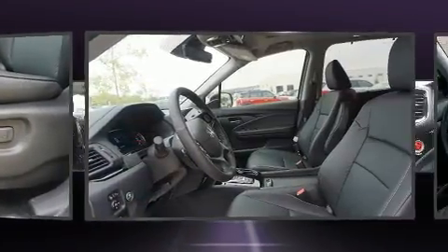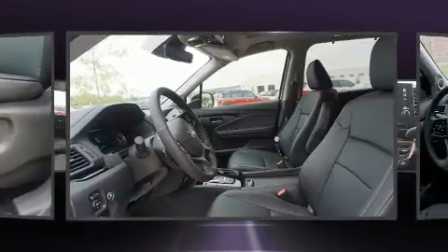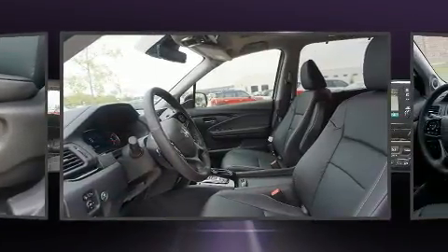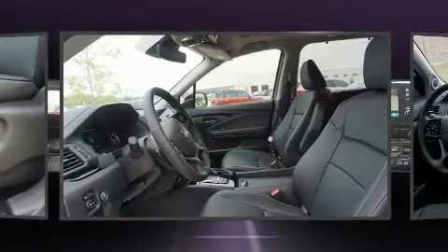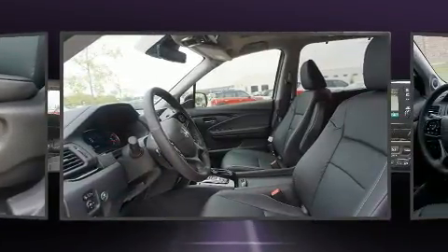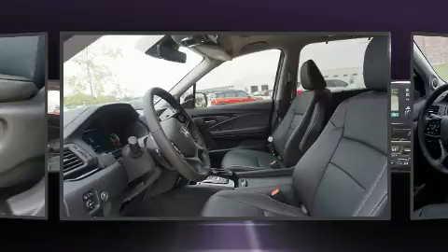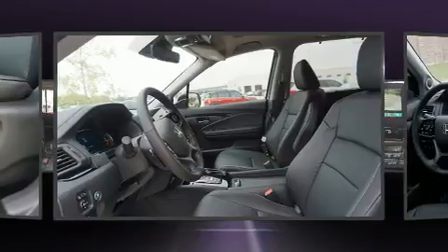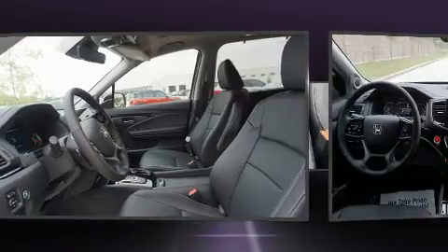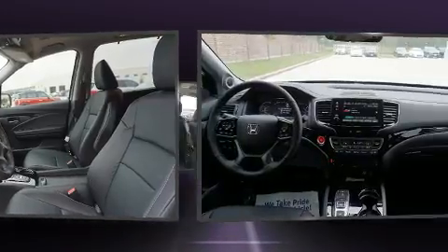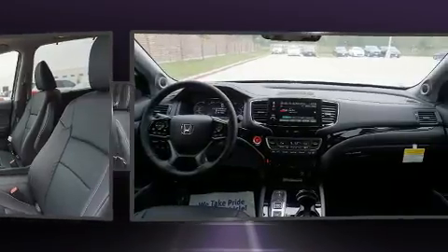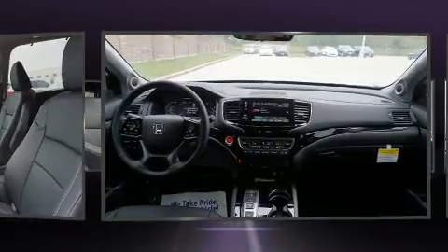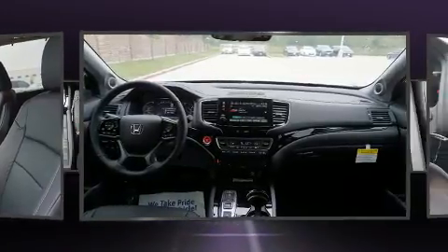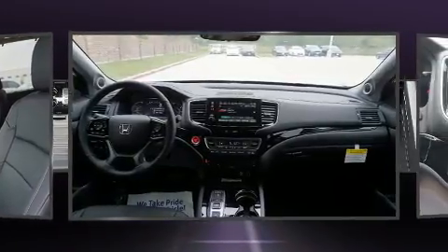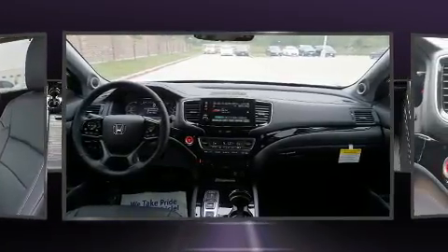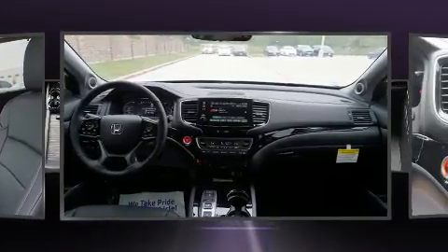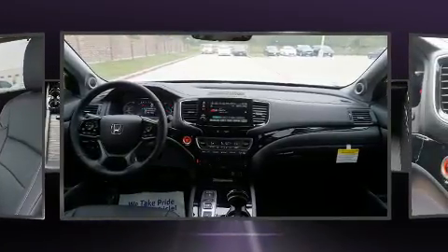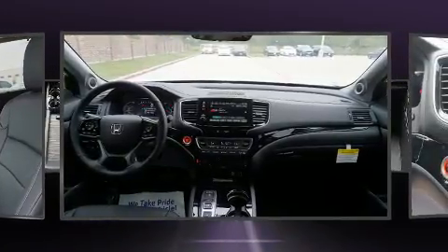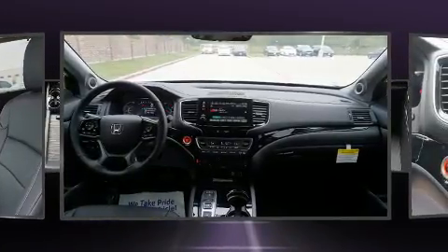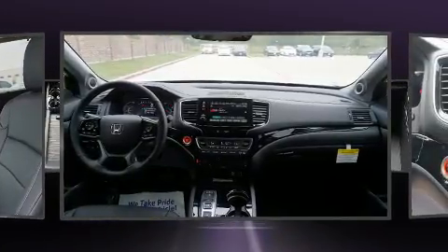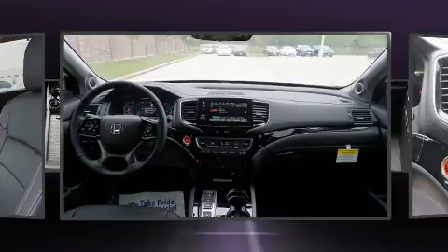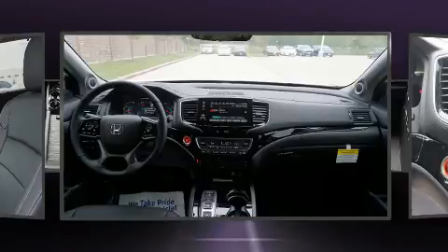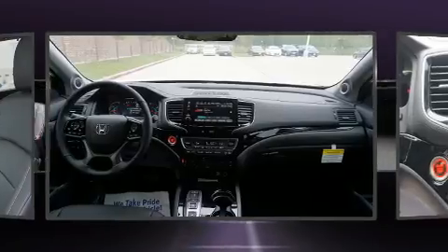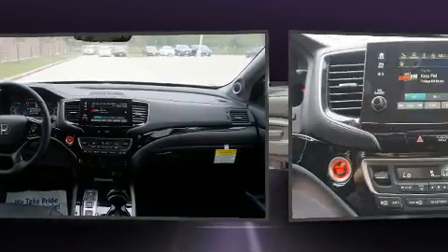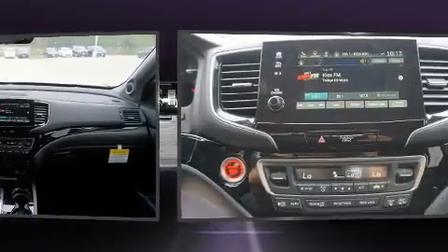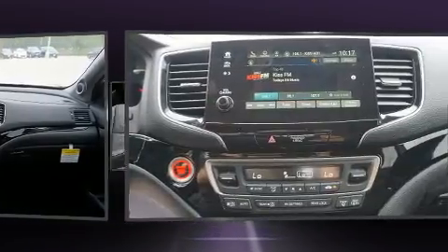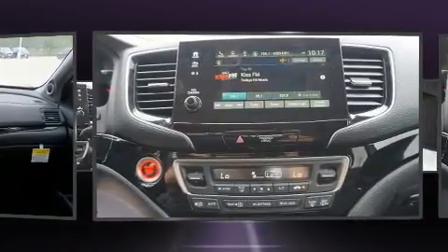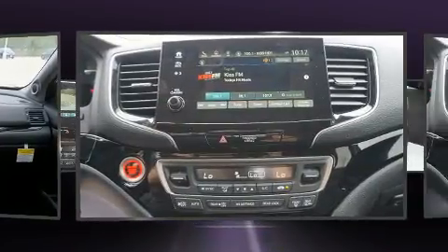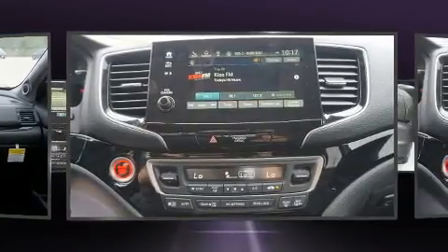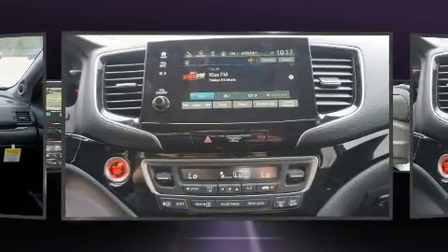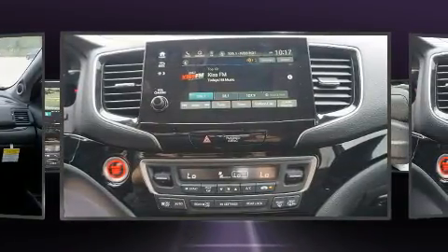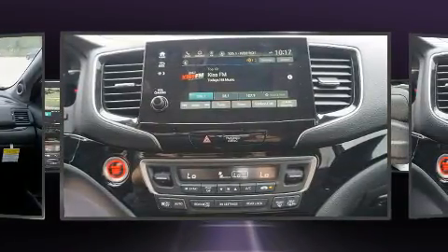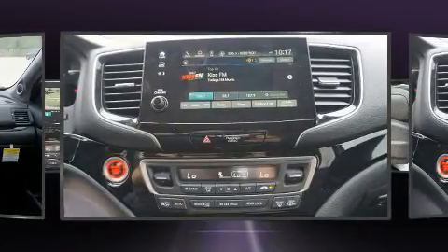Backseat passengers will appreciate the rear audio controls, allowing them to make easy adjustments to the stereo system. Rear passengers also enjoy the seat heating functionality, keeping them warm during the winter months.